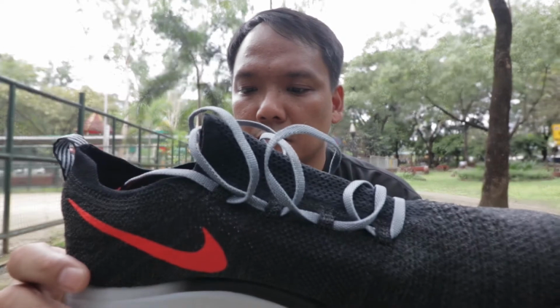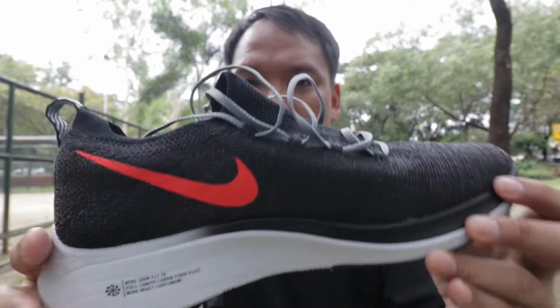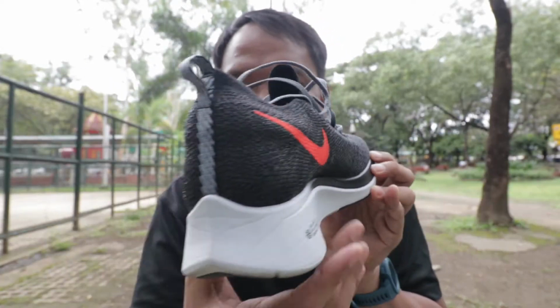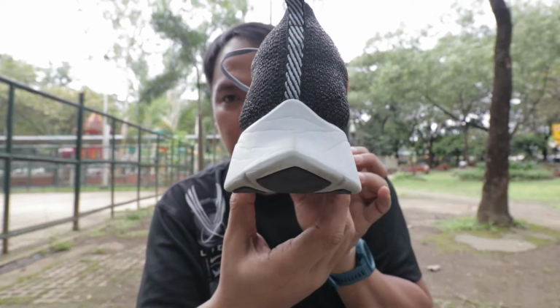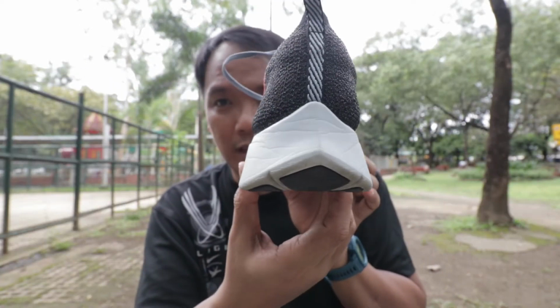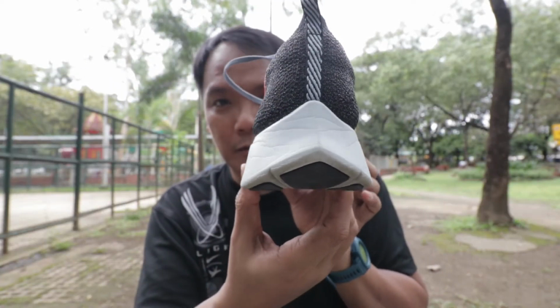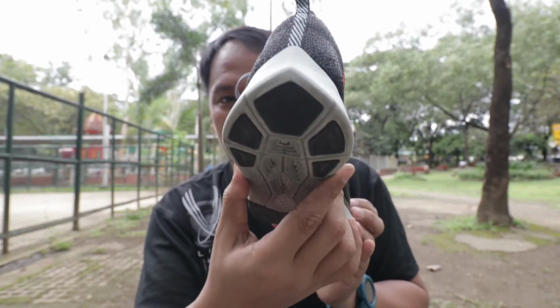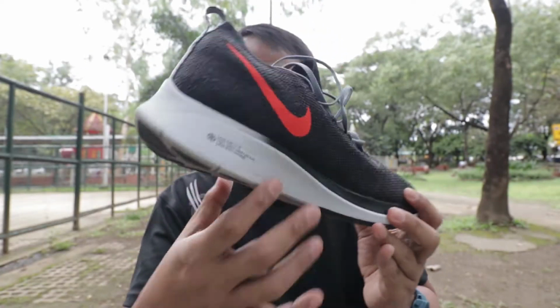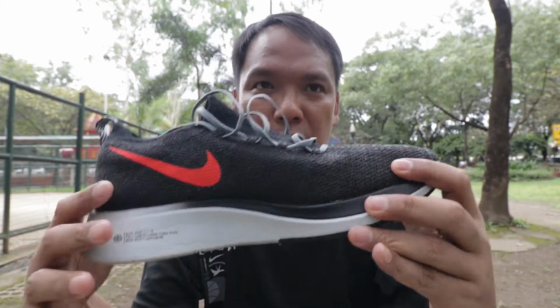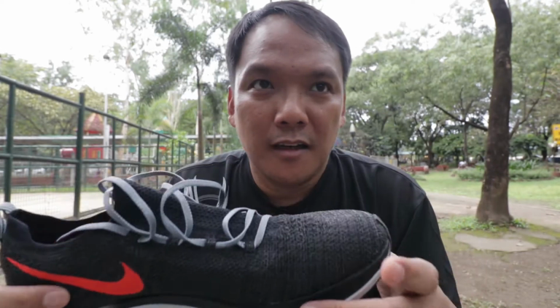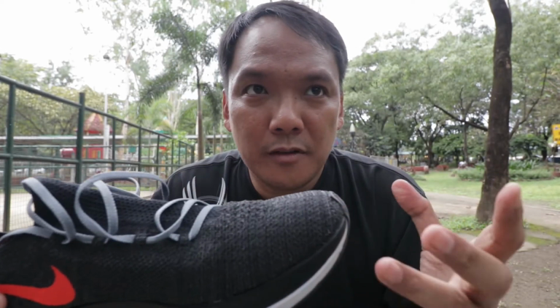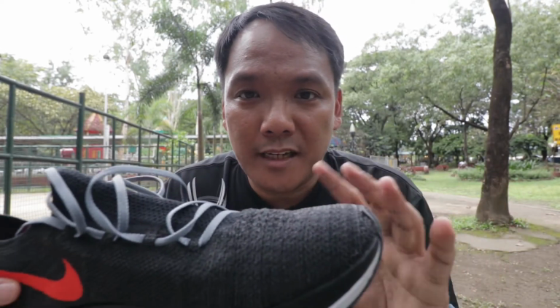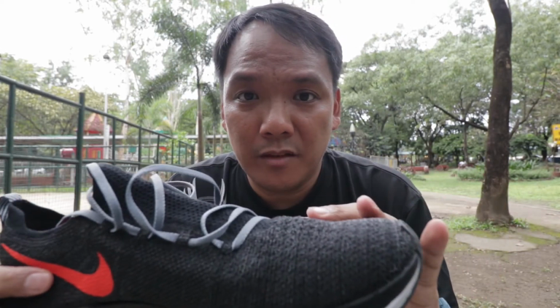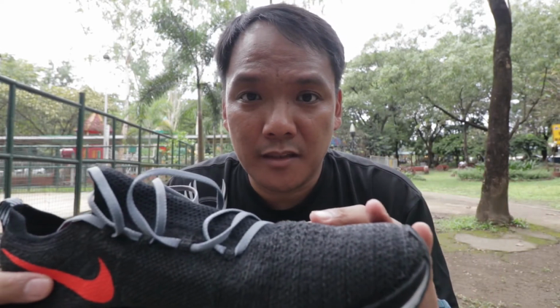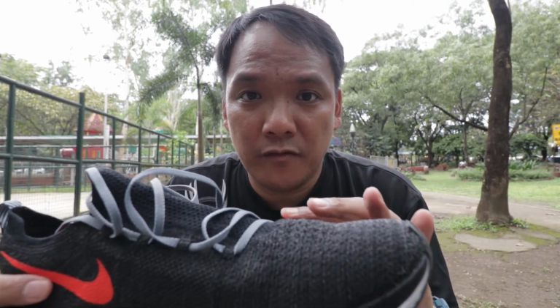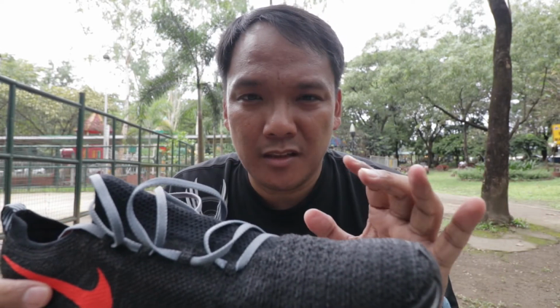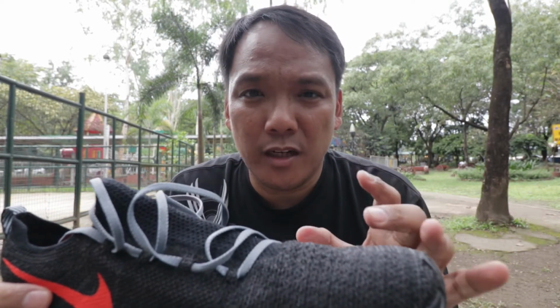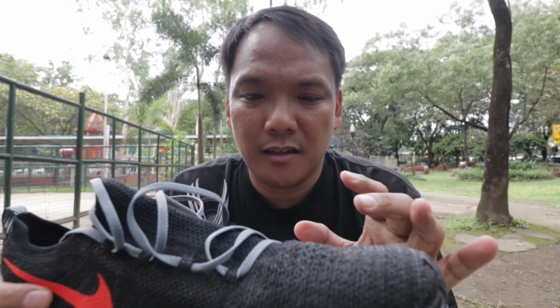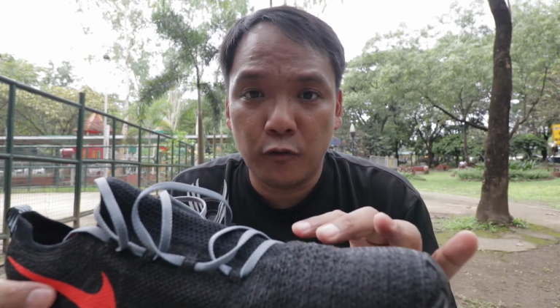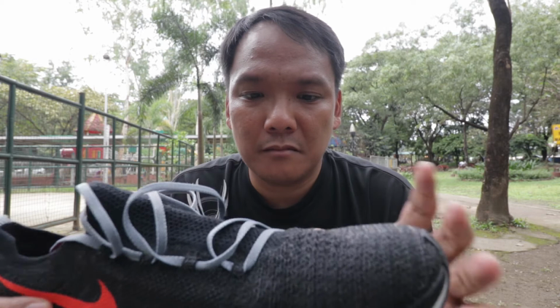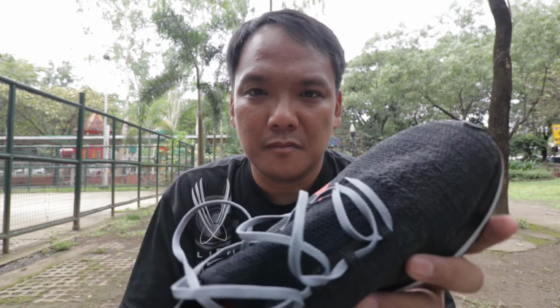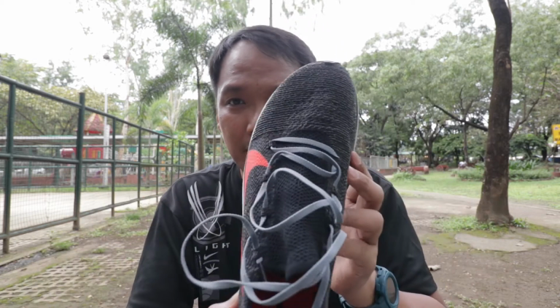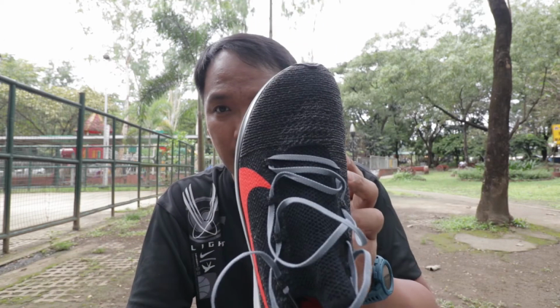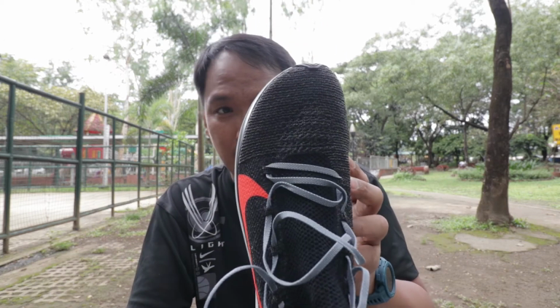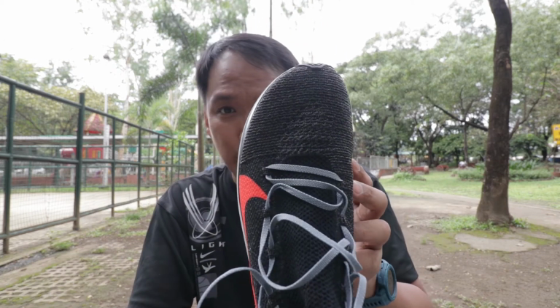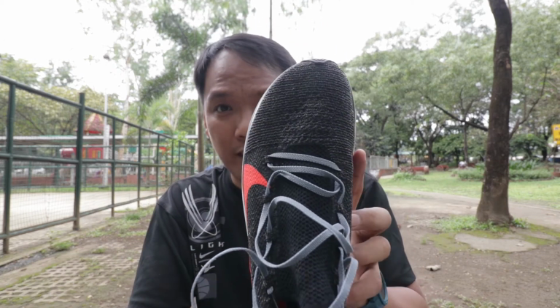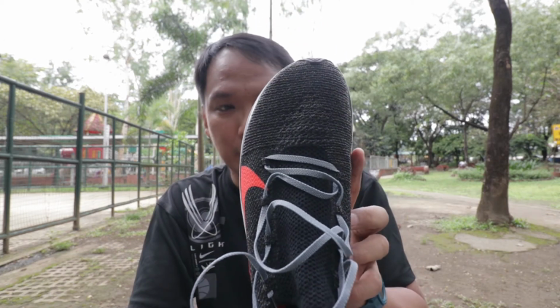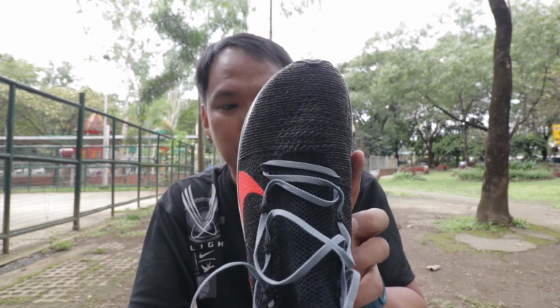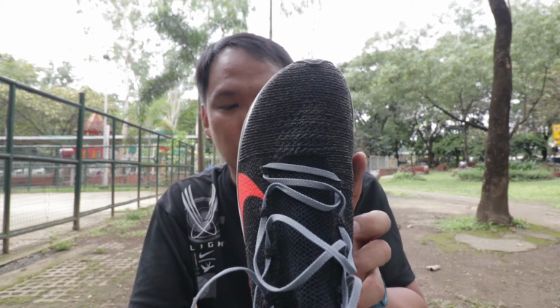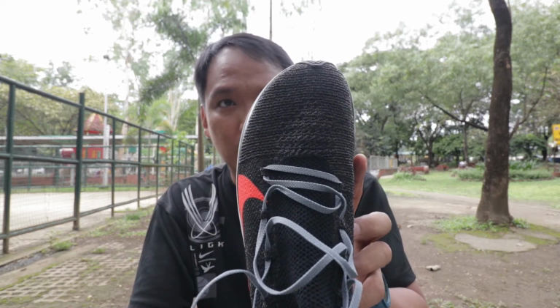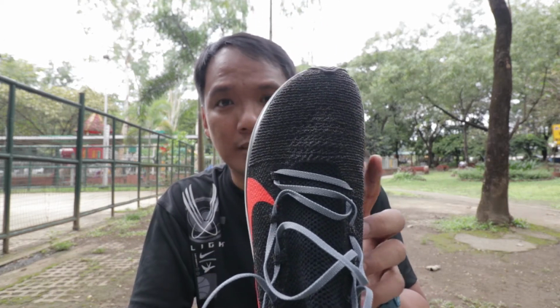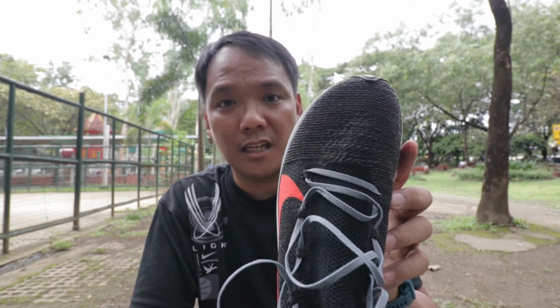The cons: it's quite narrow. I bought the US size 11 because the 10.5 was still quite narrow for me. Nike is really notorious for being narrow, so I went up to US size 11.